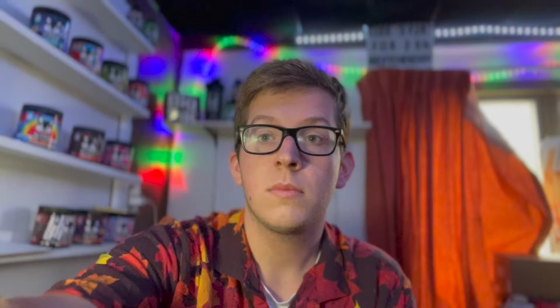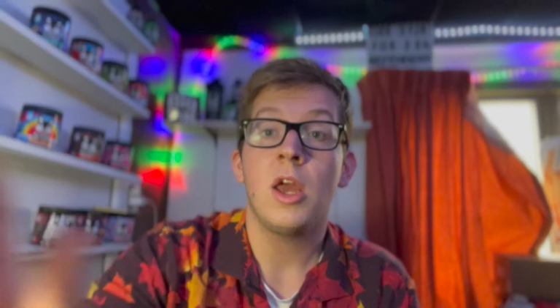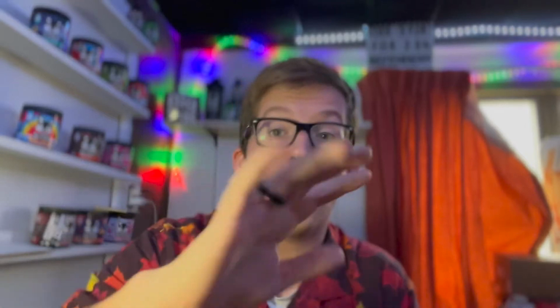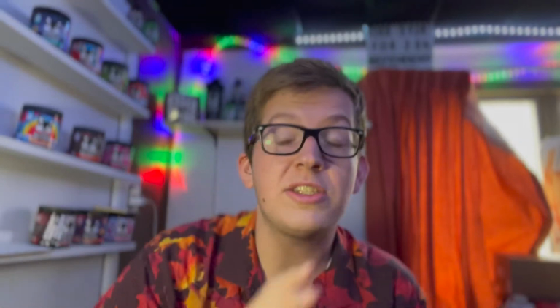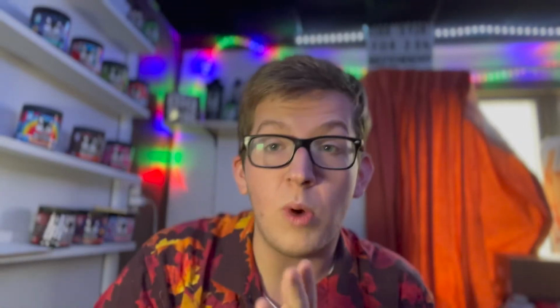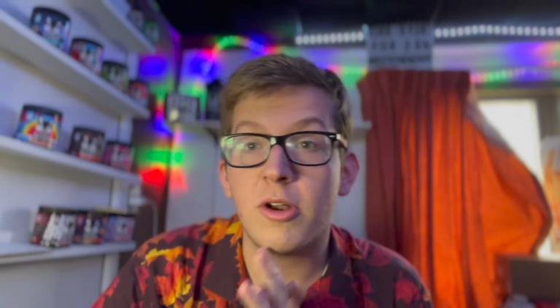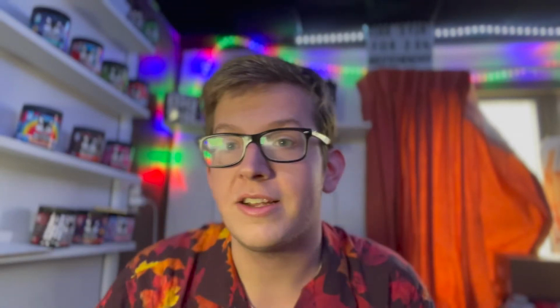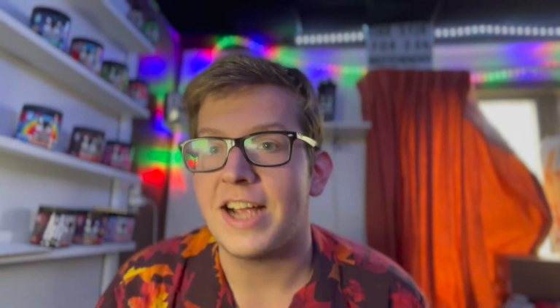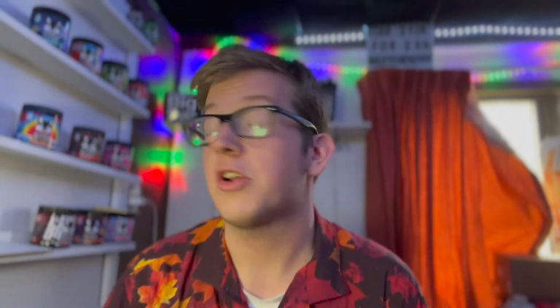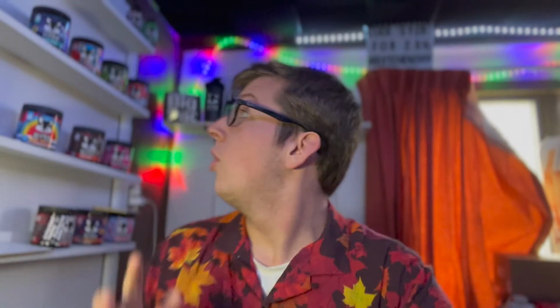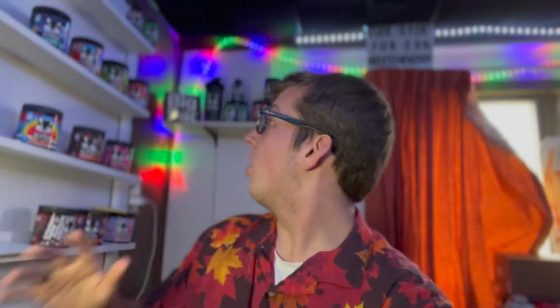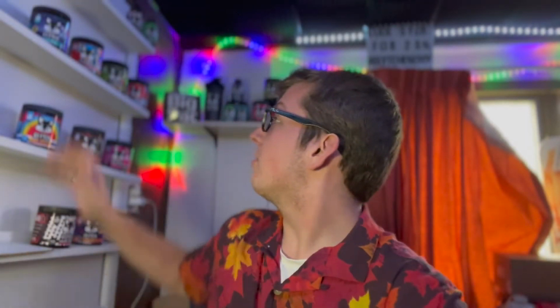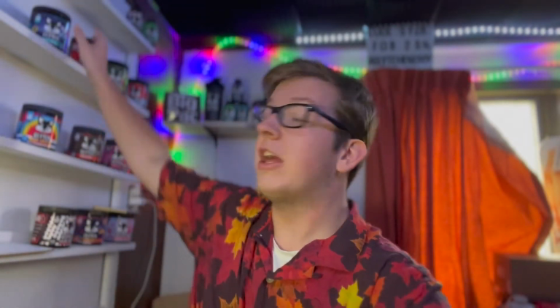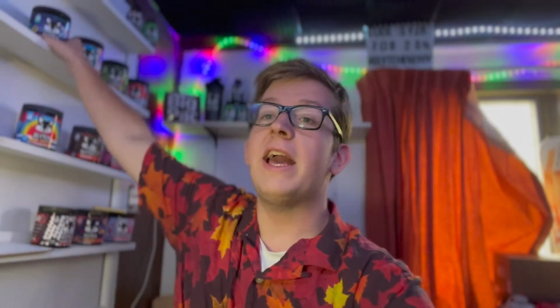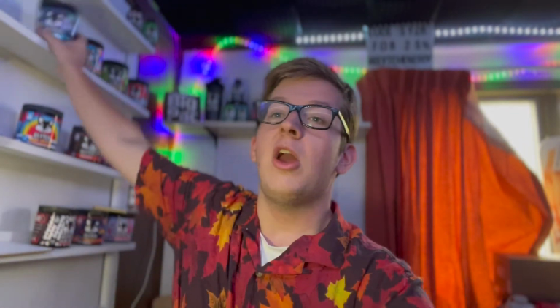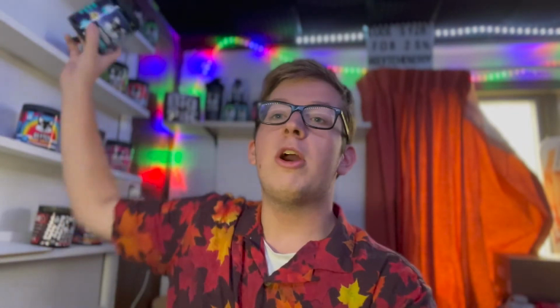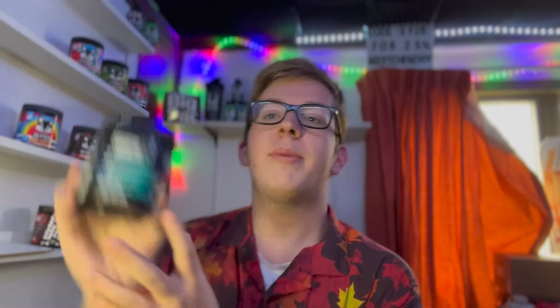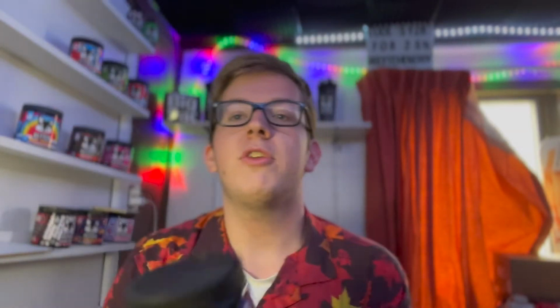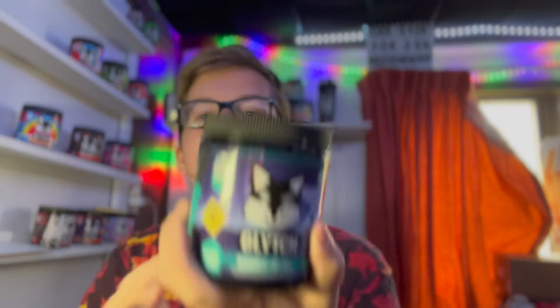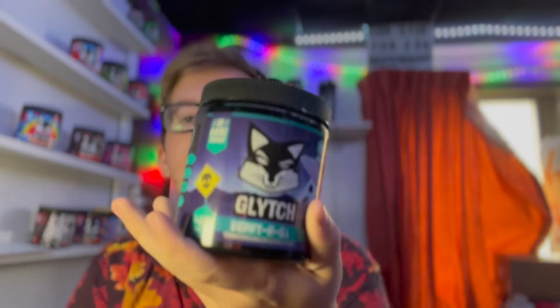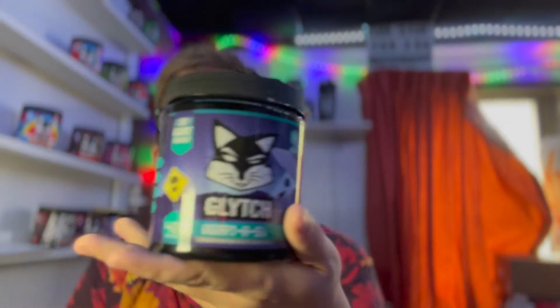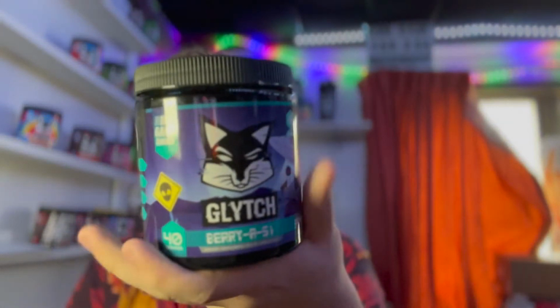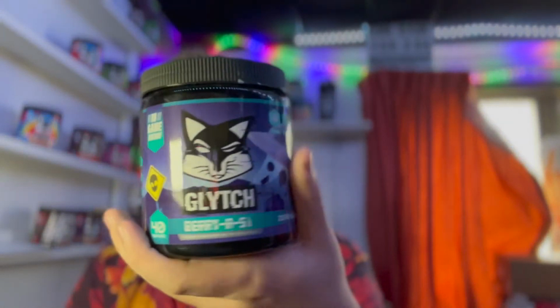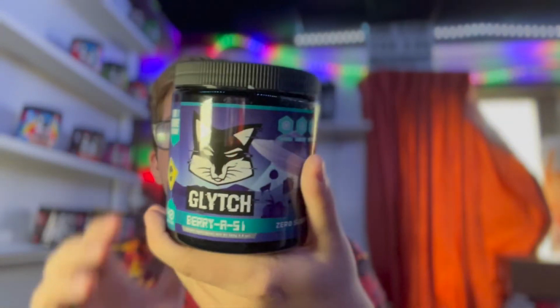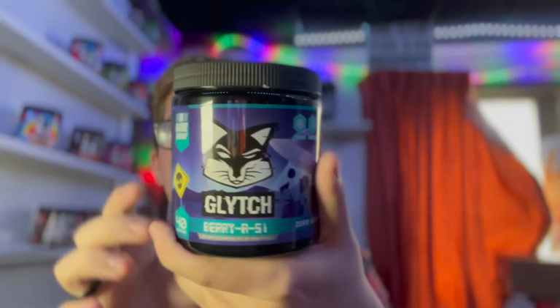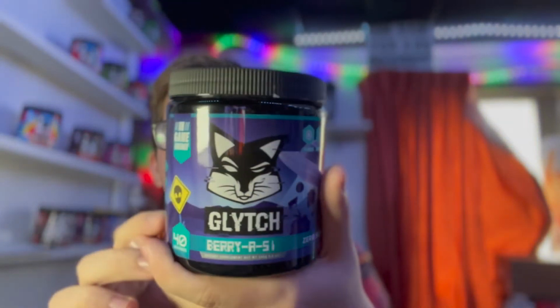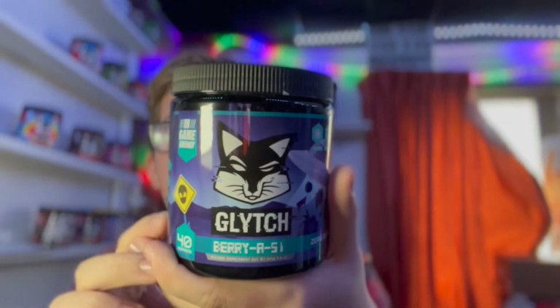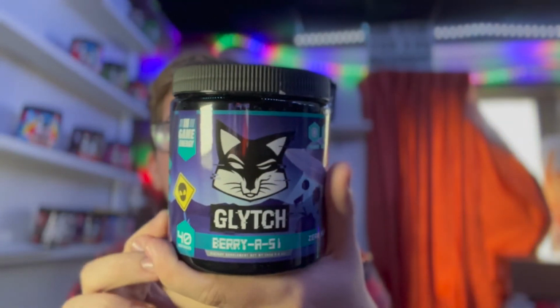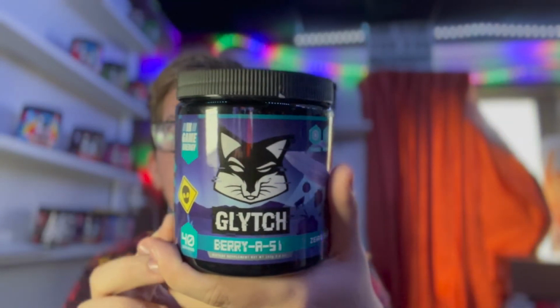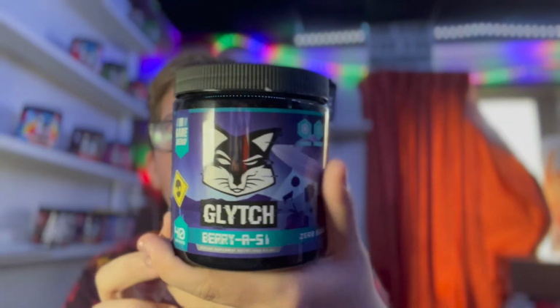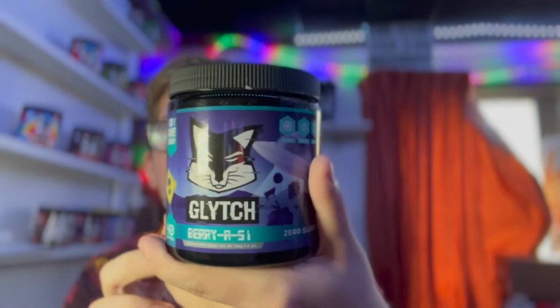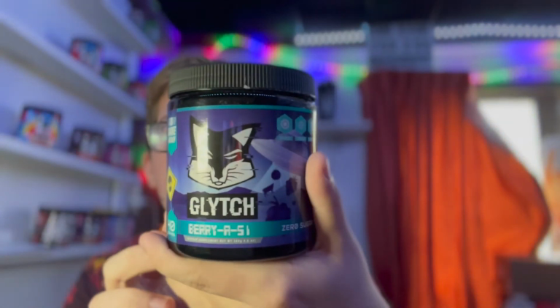Yo guys, what is going on? Sizer here. Welcome back to another video. Today we are going to be reviewing Glitch Energy's Beria 51 flavor.